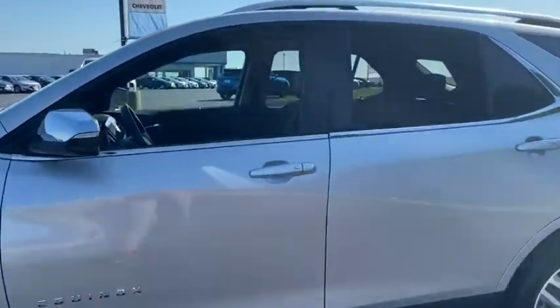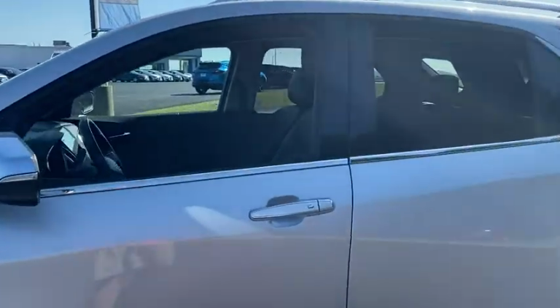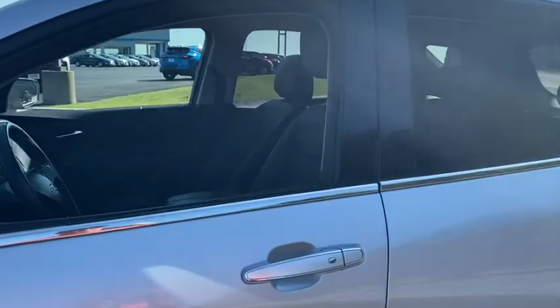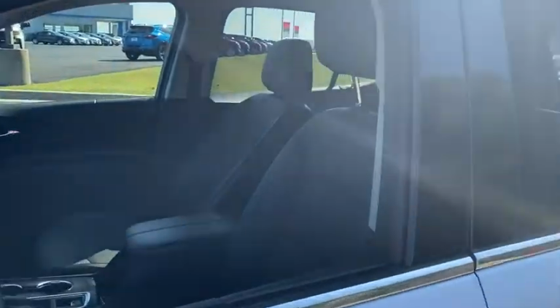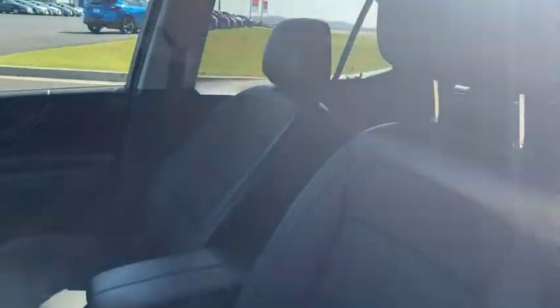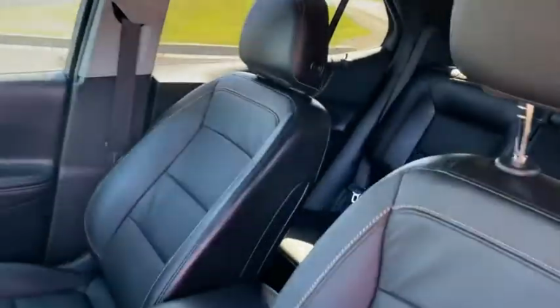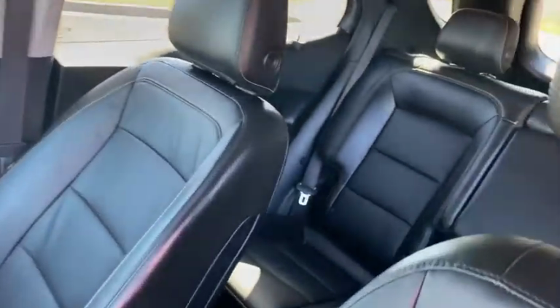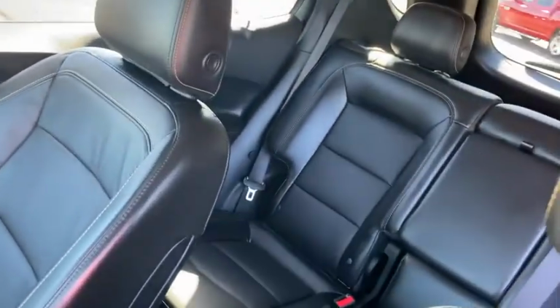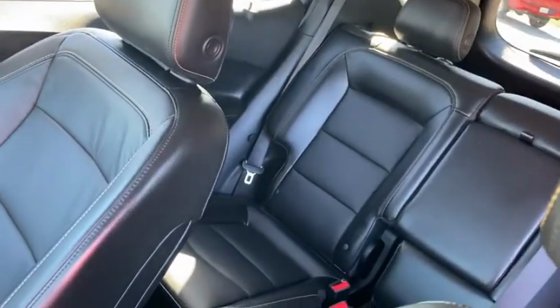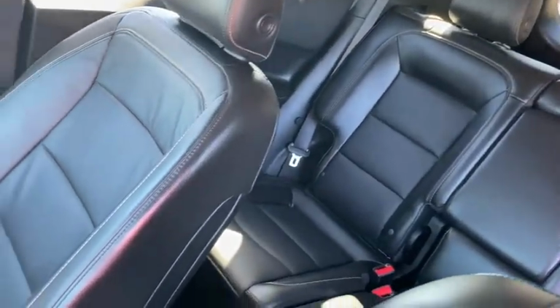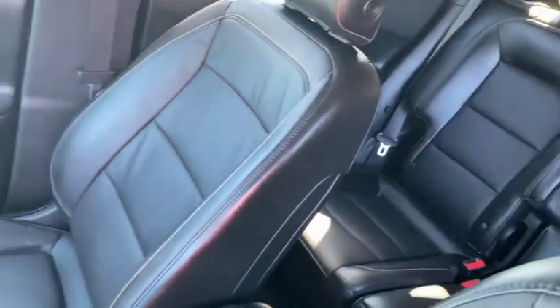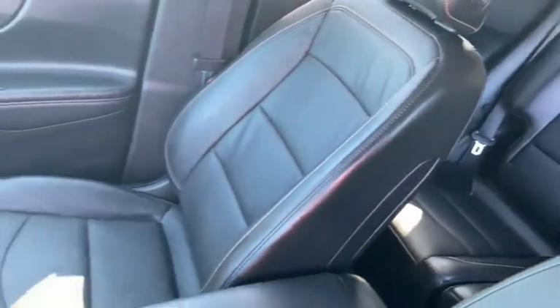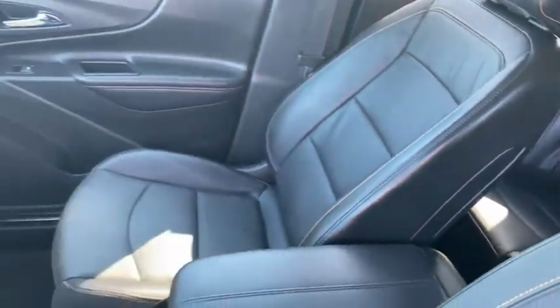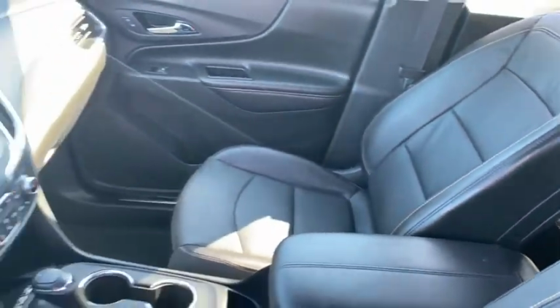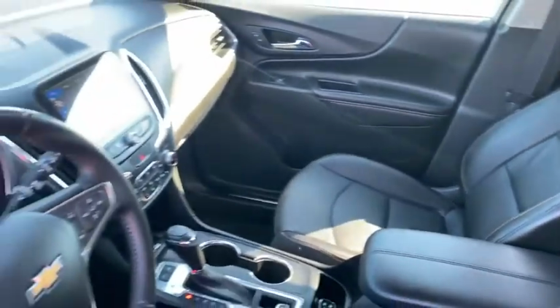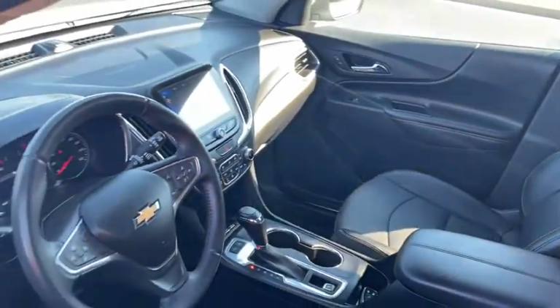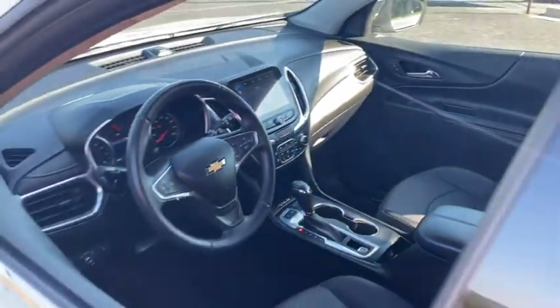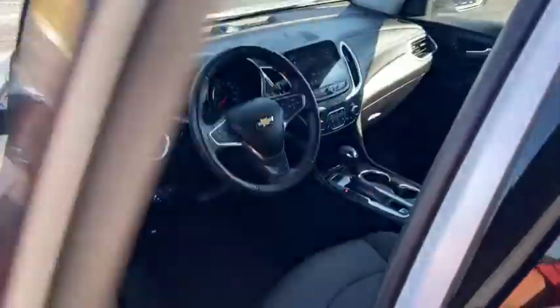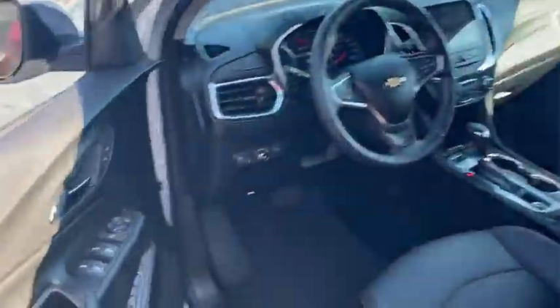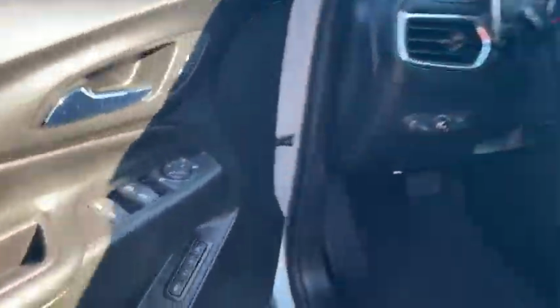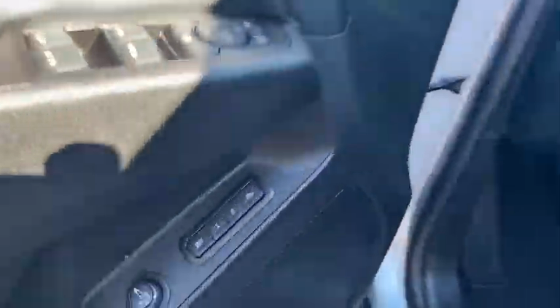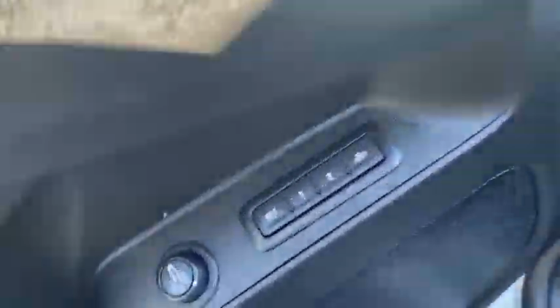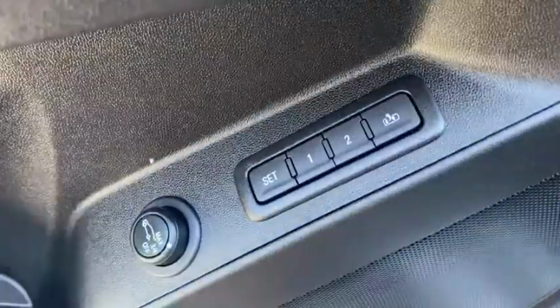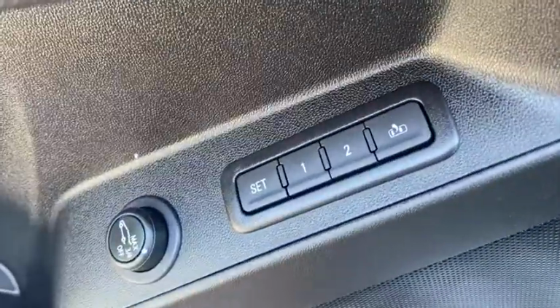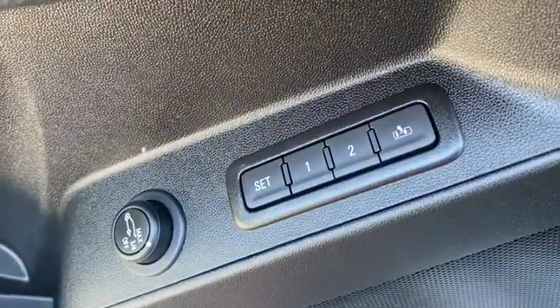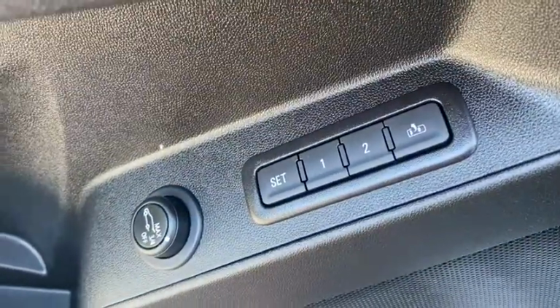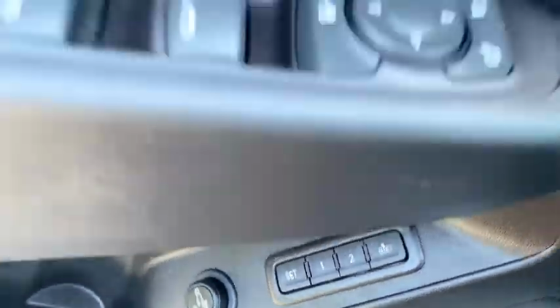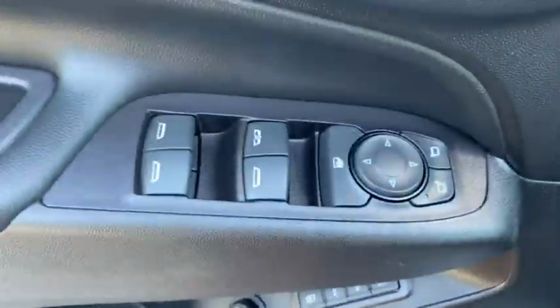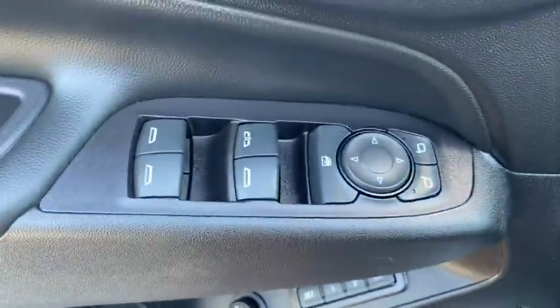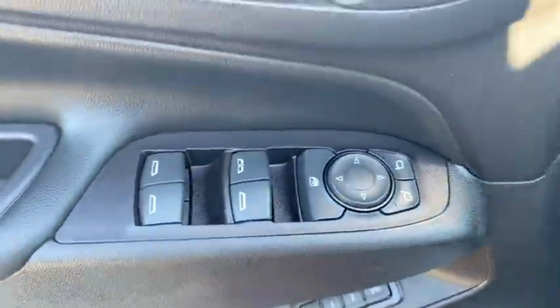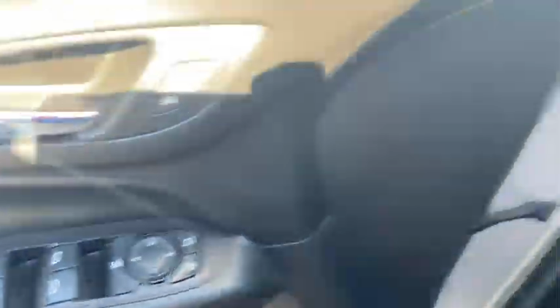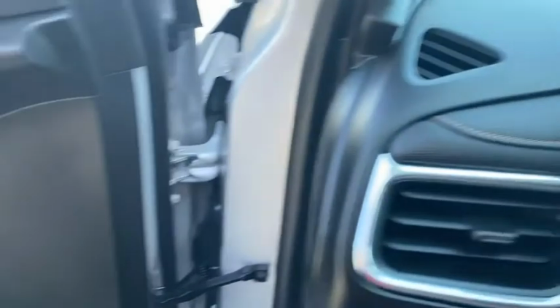Tow hitch, steering wheel audio controls, backup camera, power liftgate, remote engine start, keyless entry, all-wheel drive, stability control, traction control, anti-lock braking system.